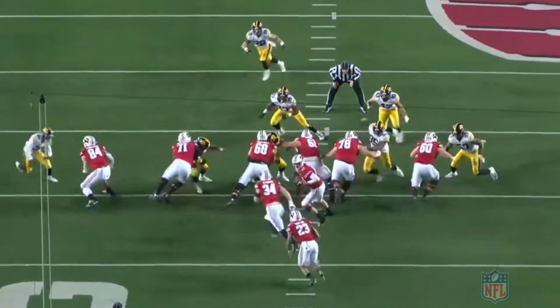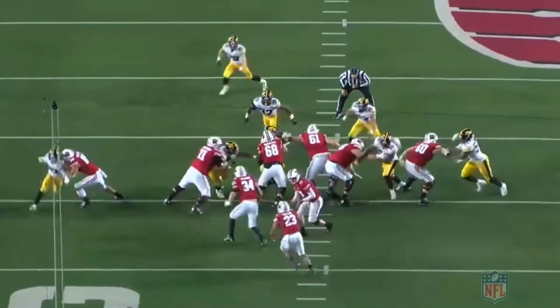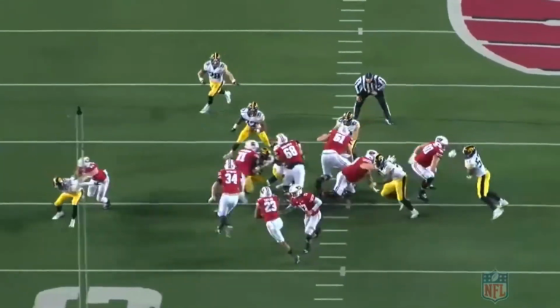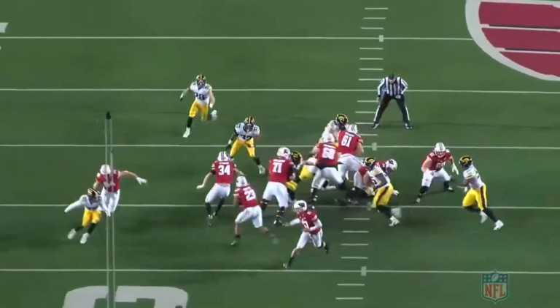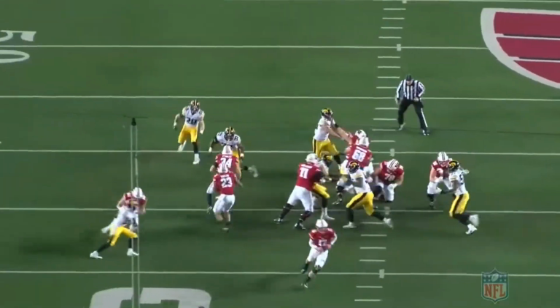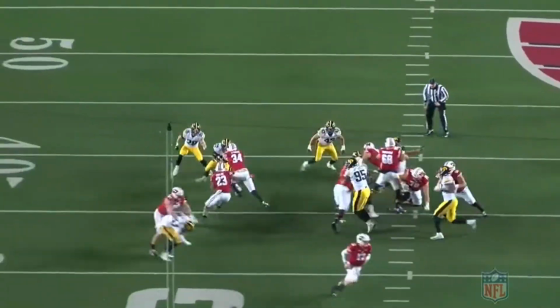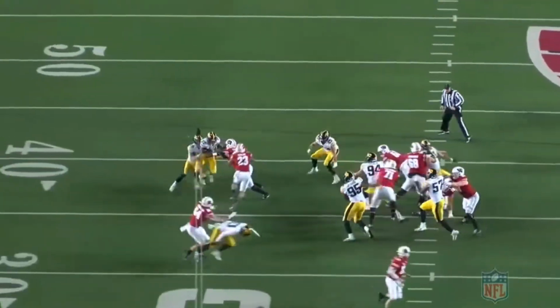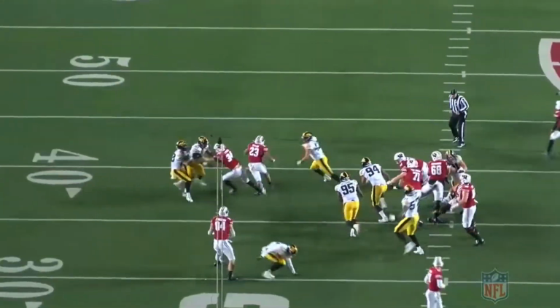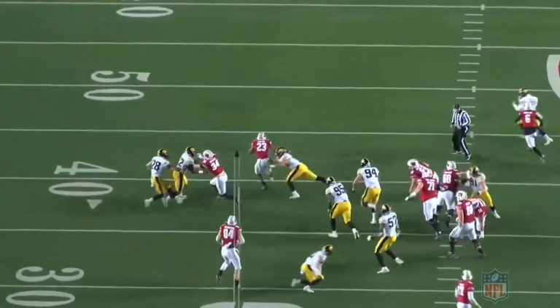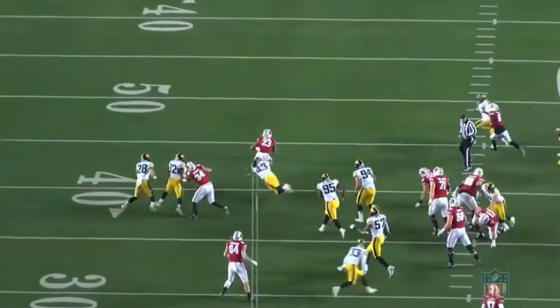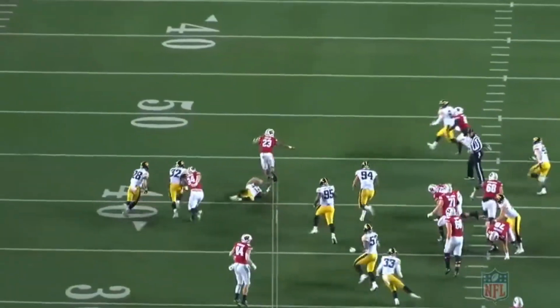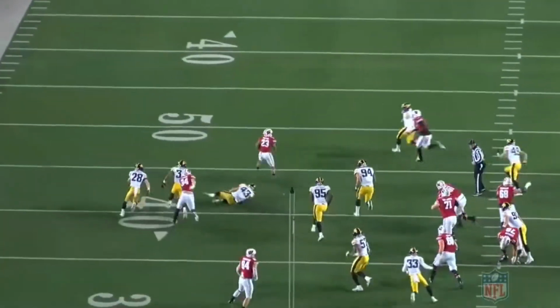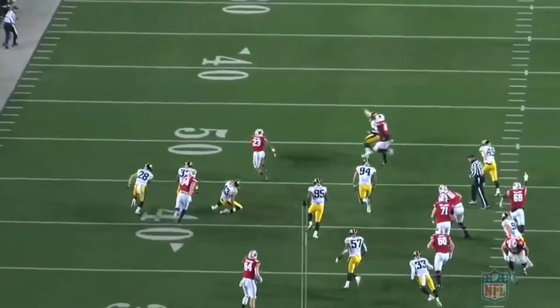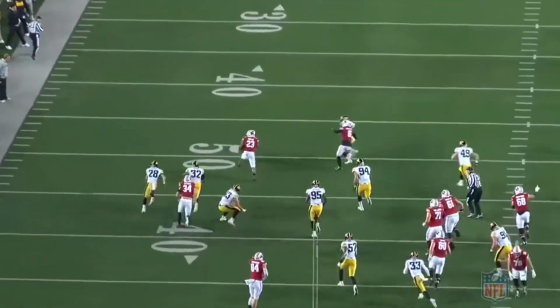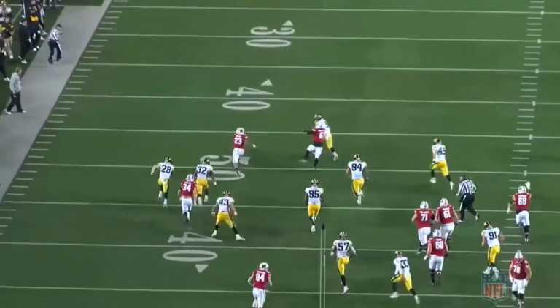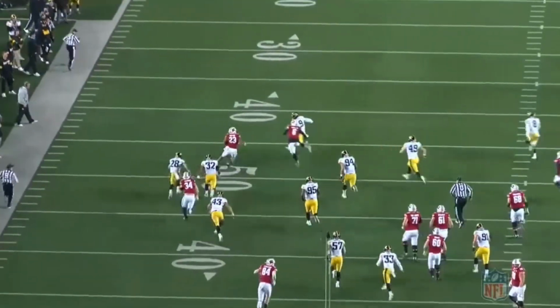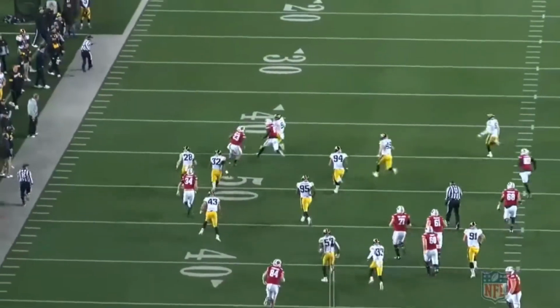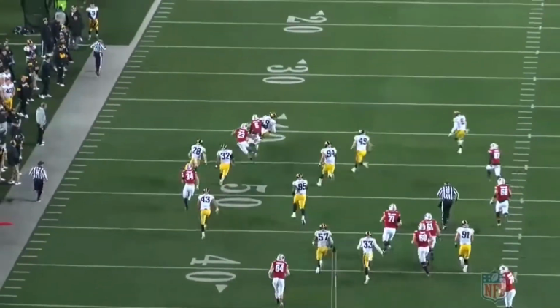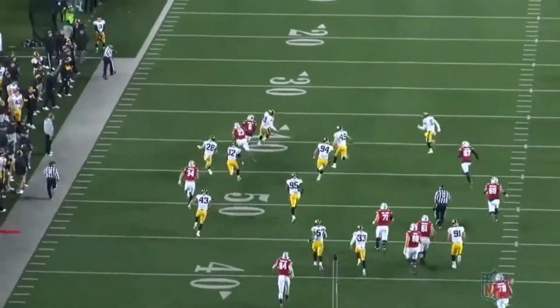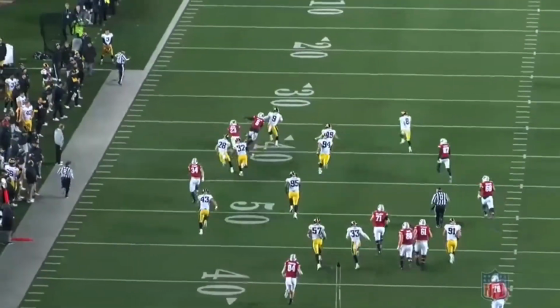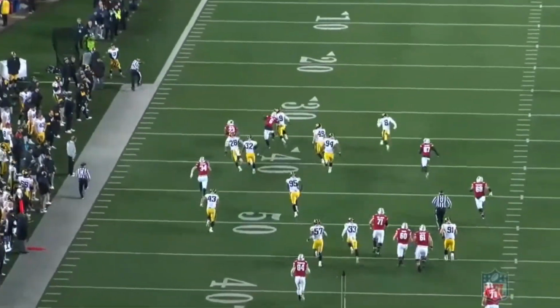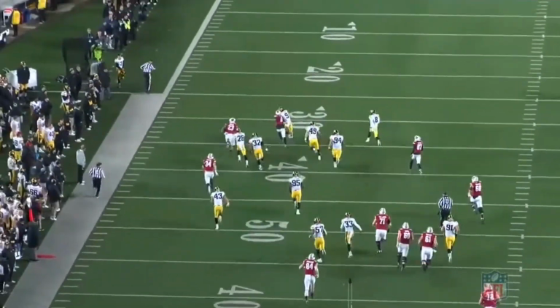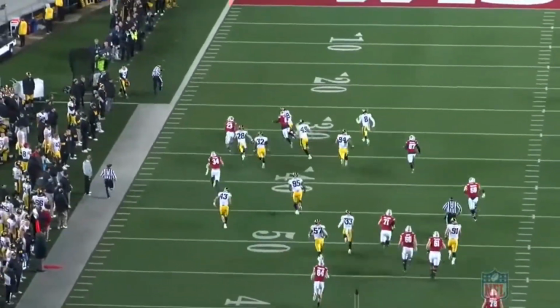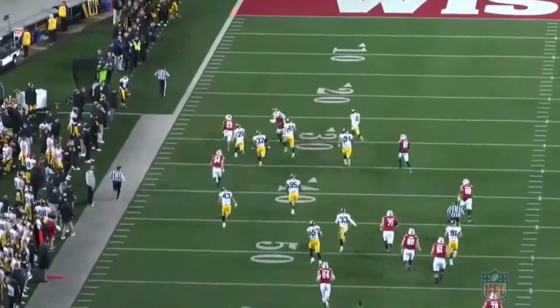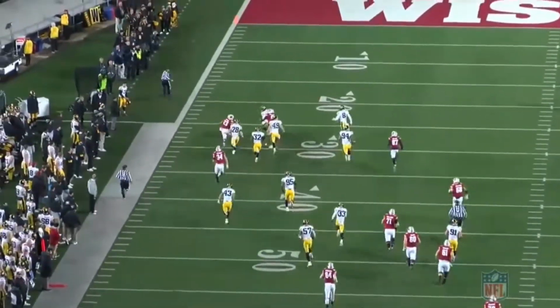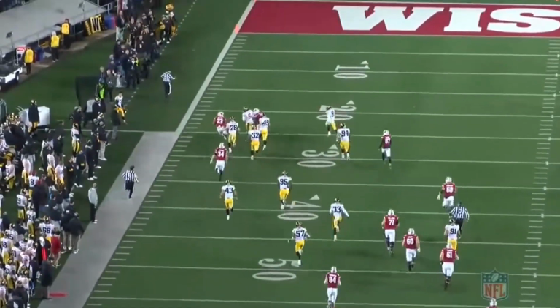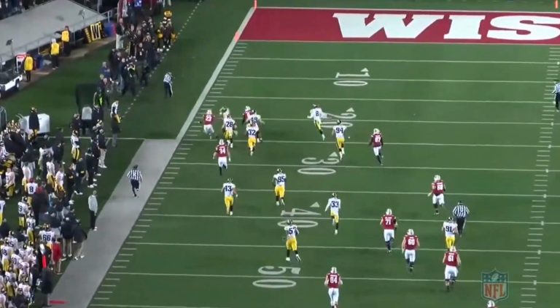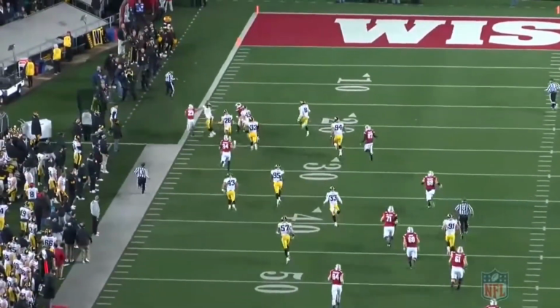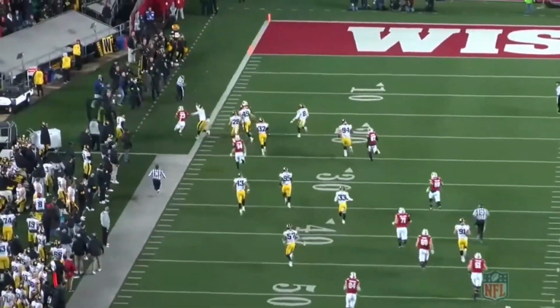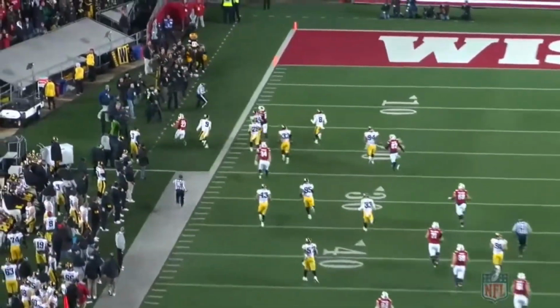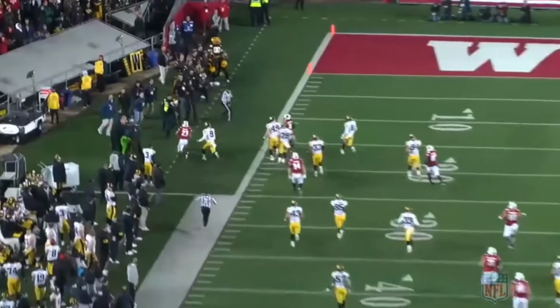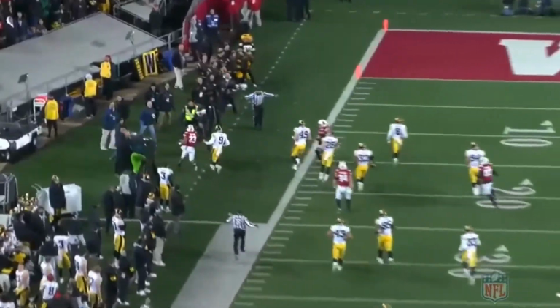Something that he doesn't do a lot of on film. He breaks the tackle of number 43, and then he's getting north and south to really put the nail in the coffin of Iowa.